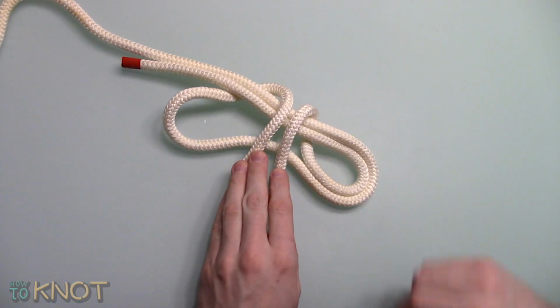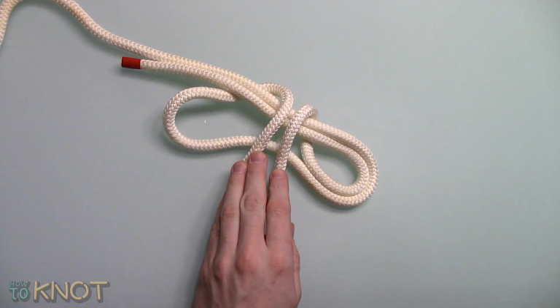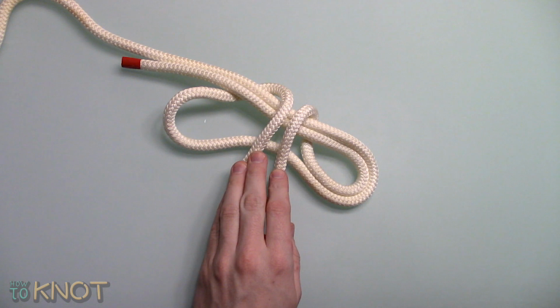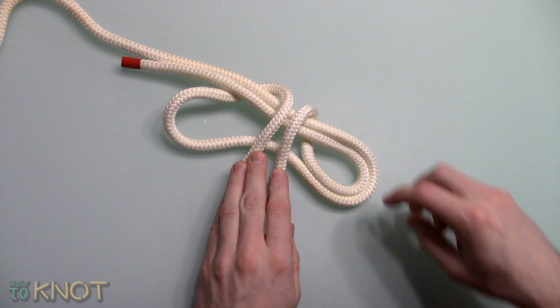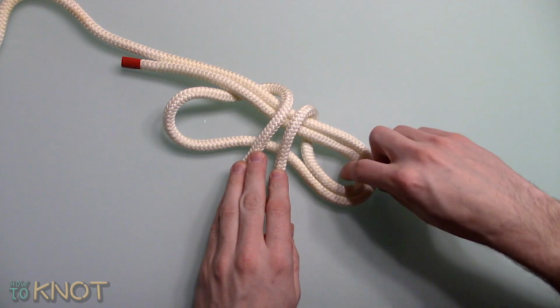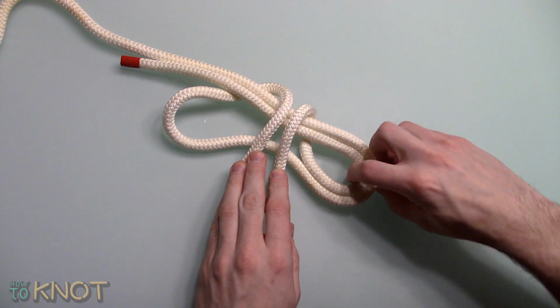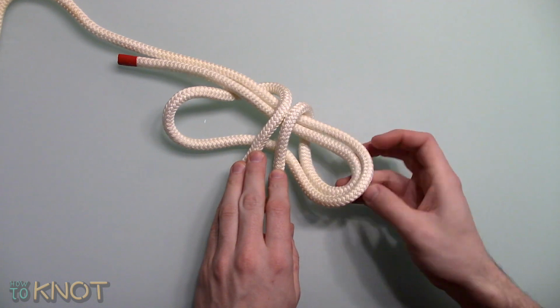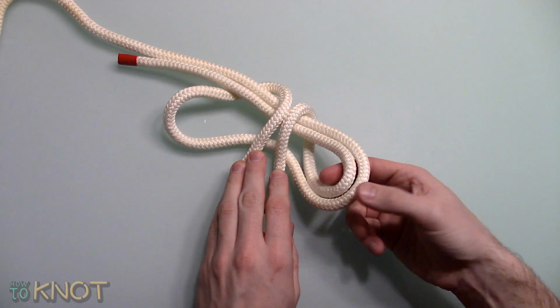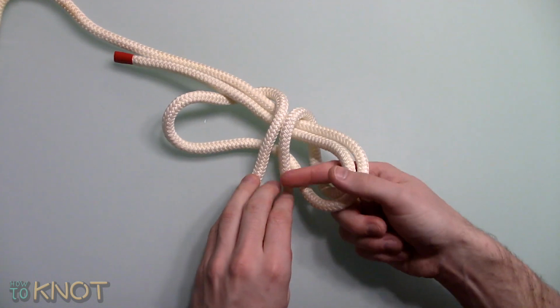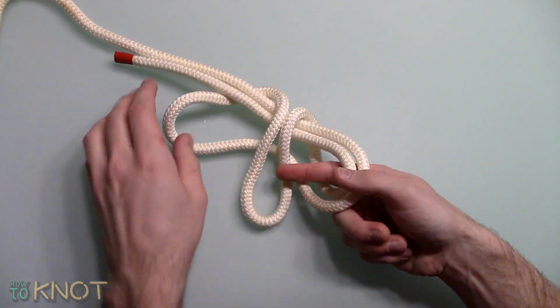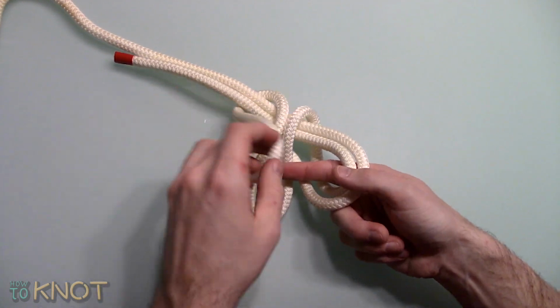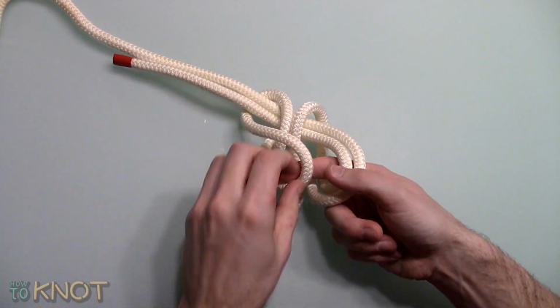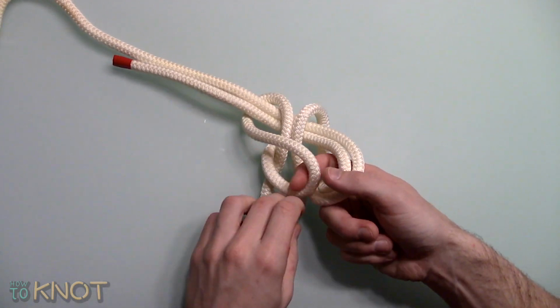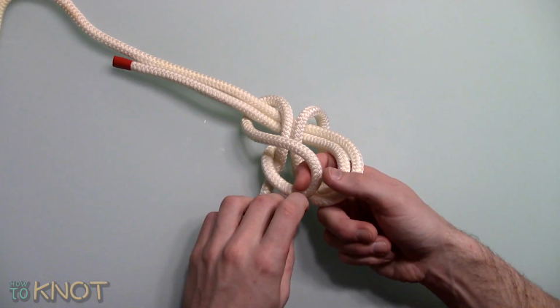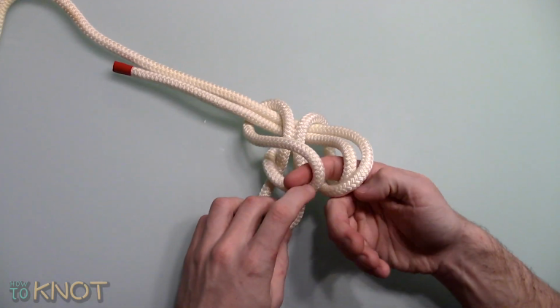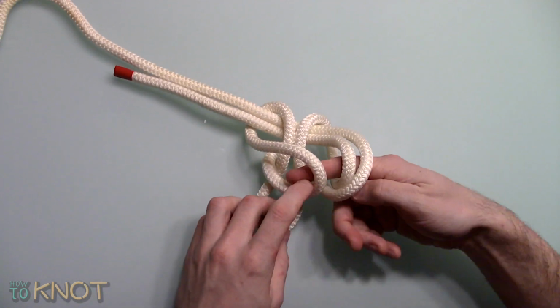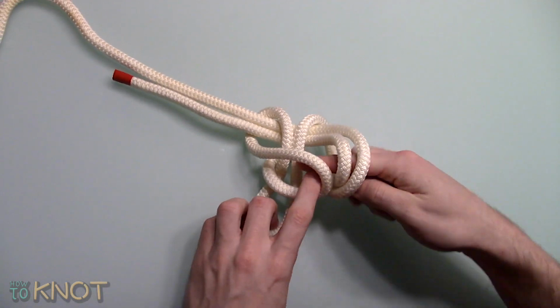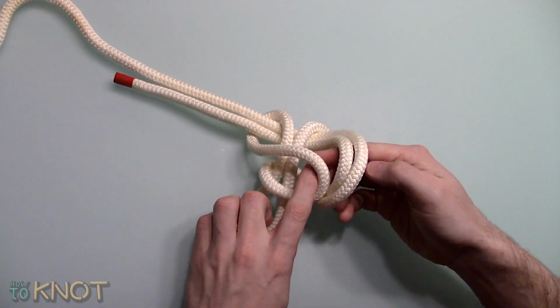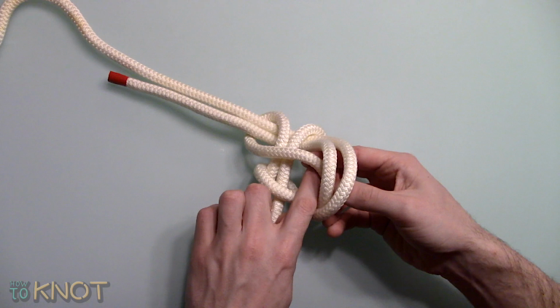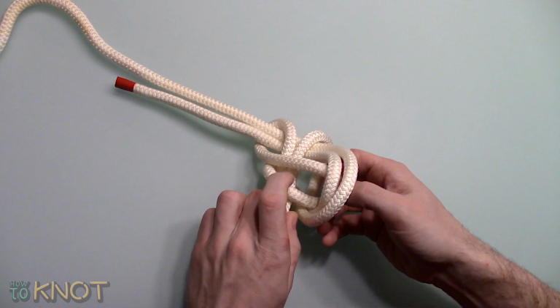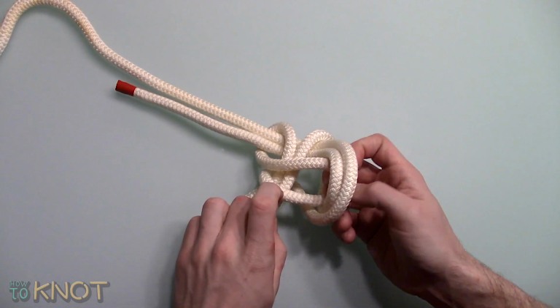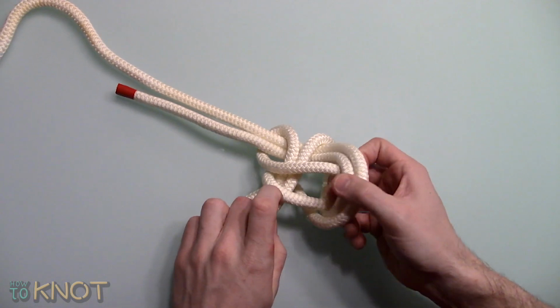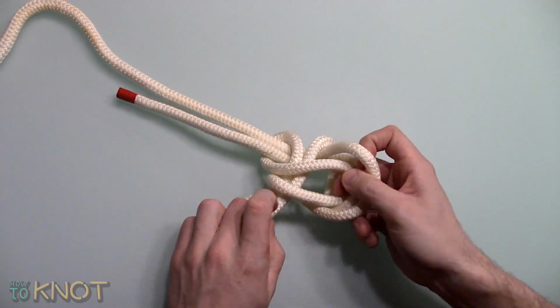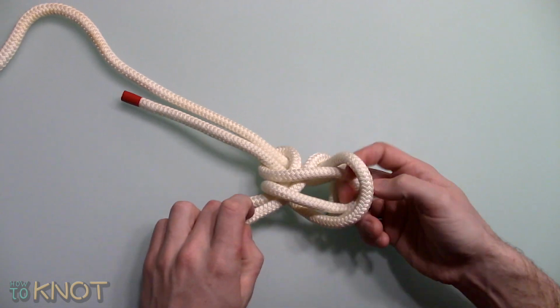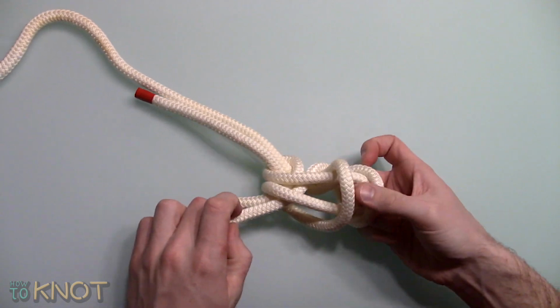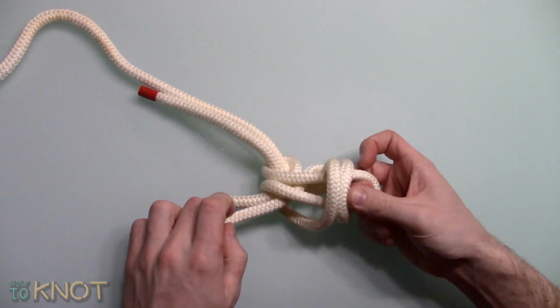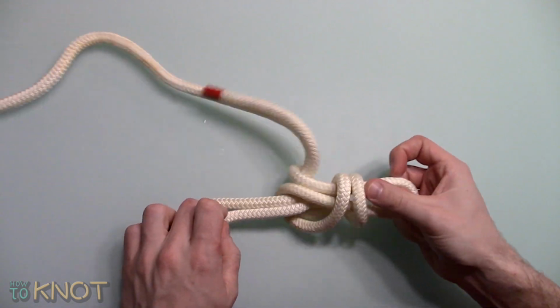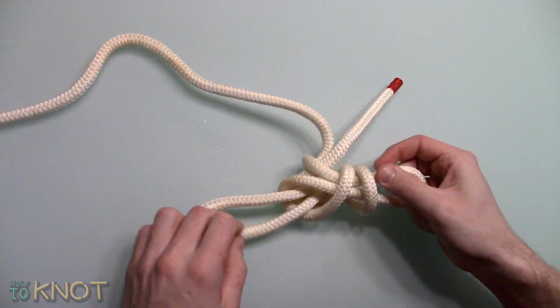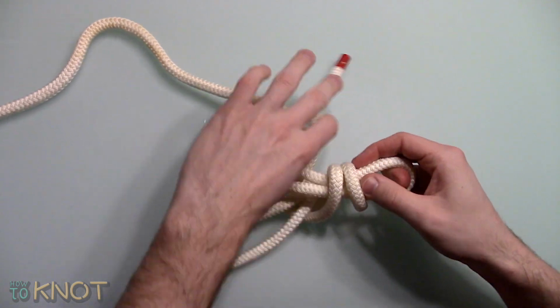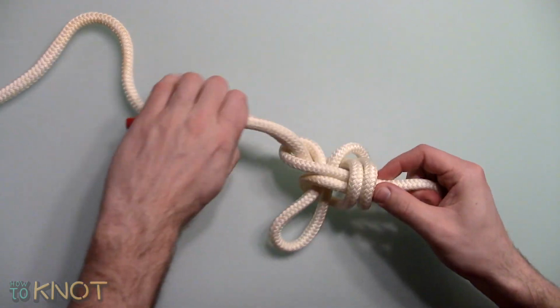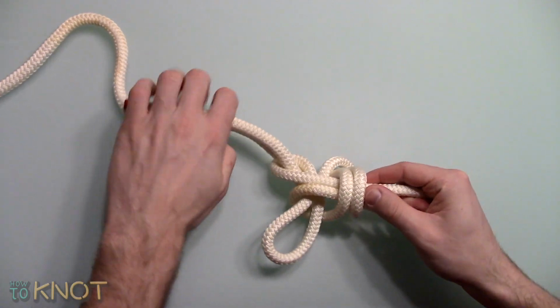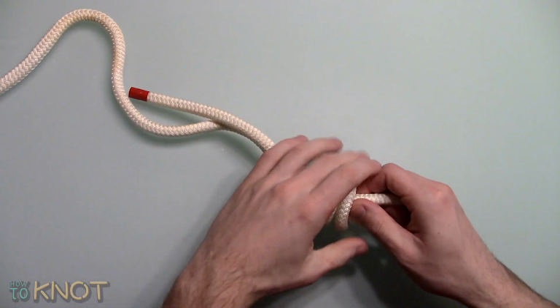Then overlap the untouched bight through the loop. And finally tighten.